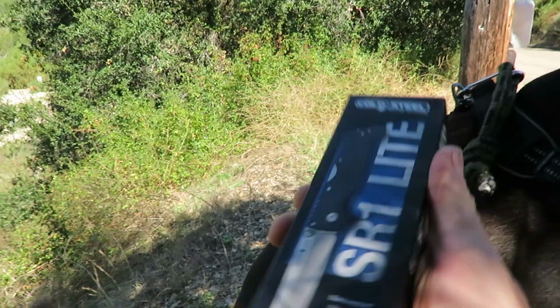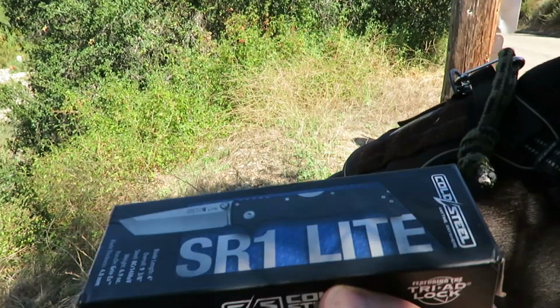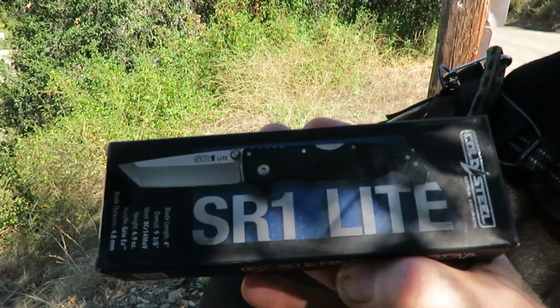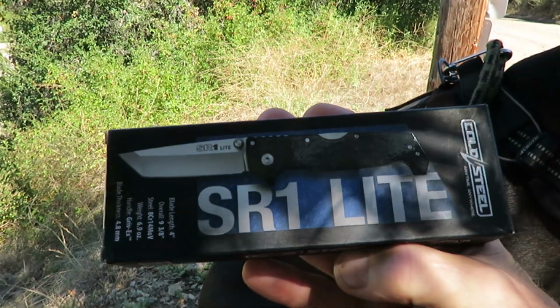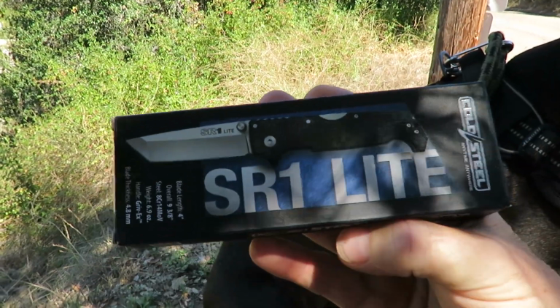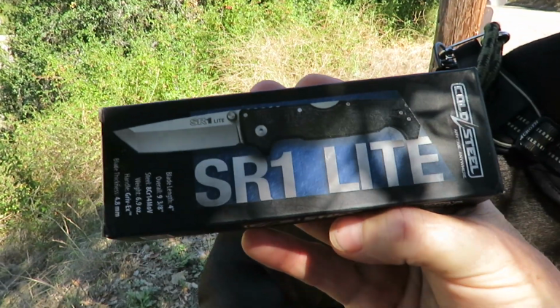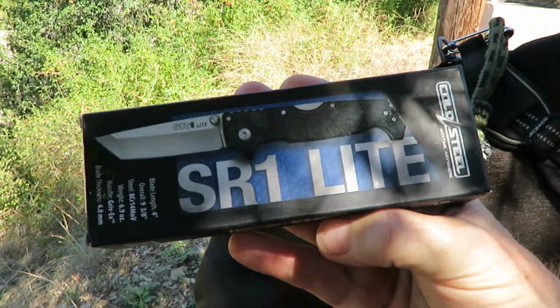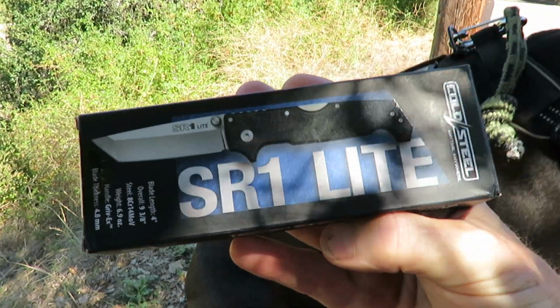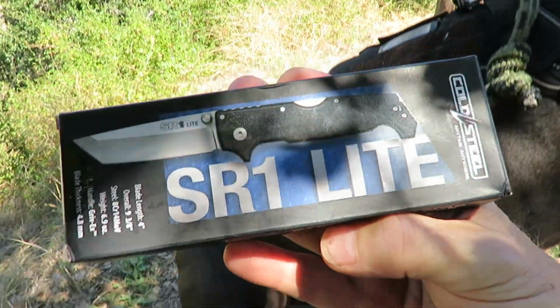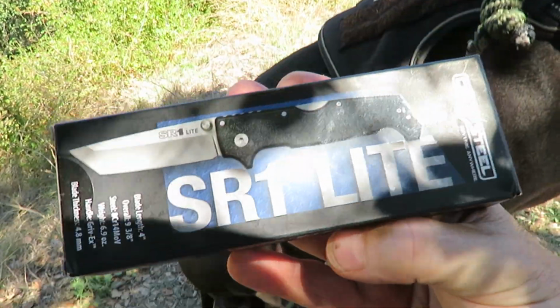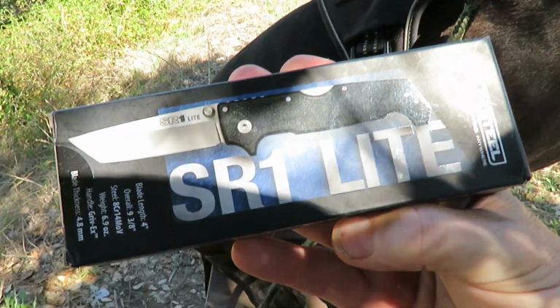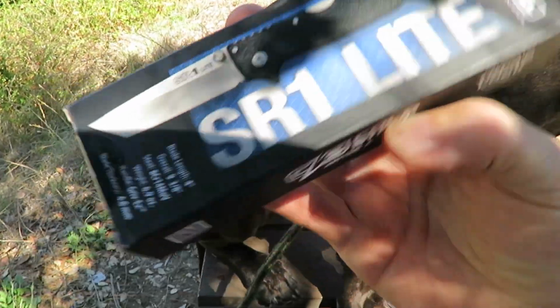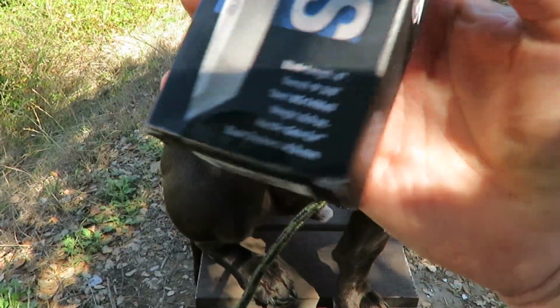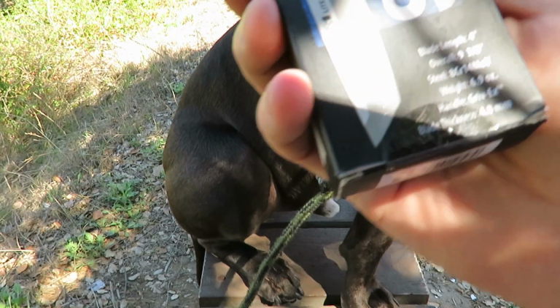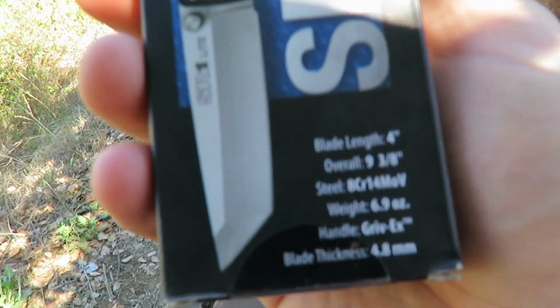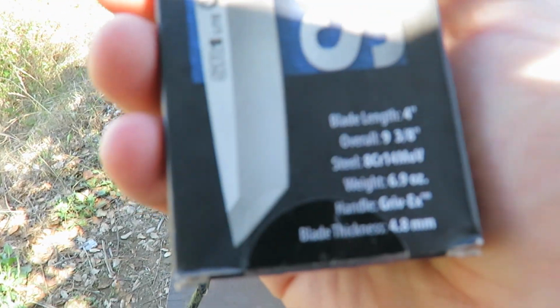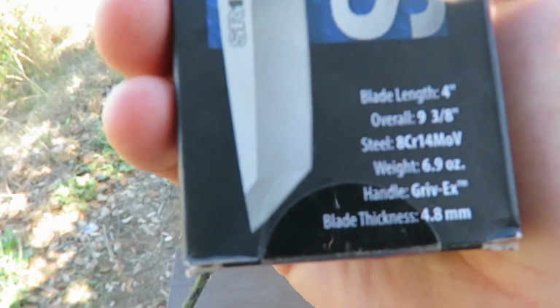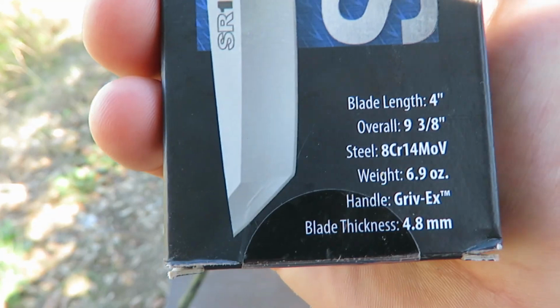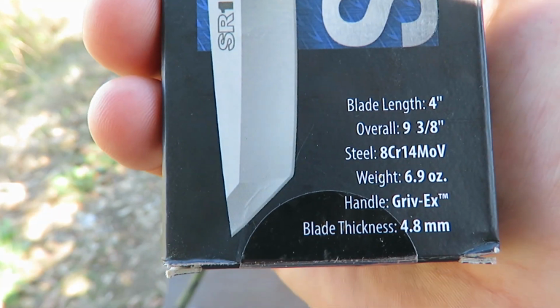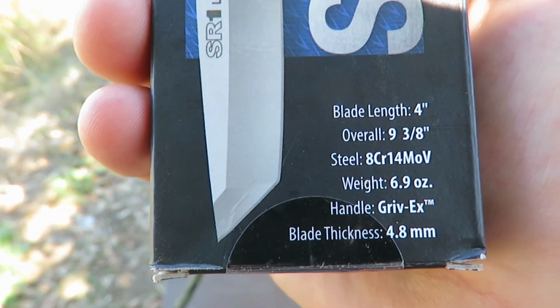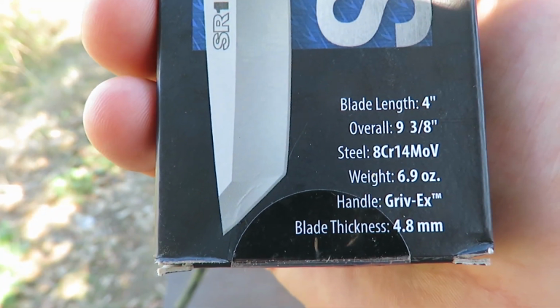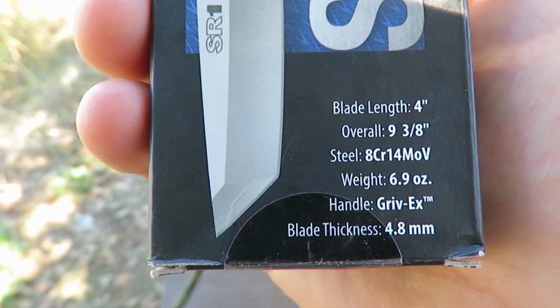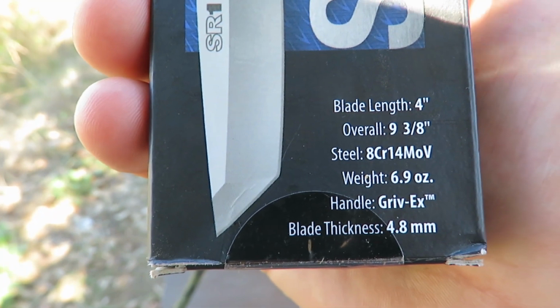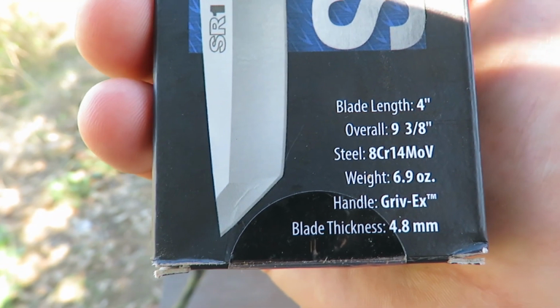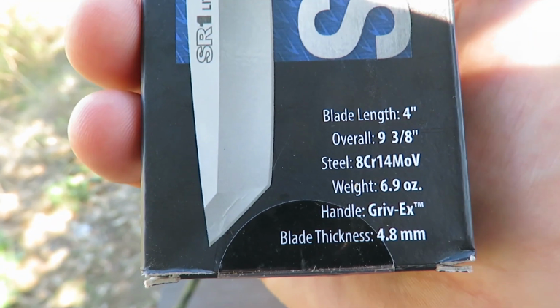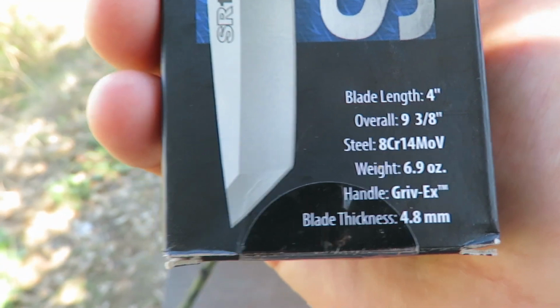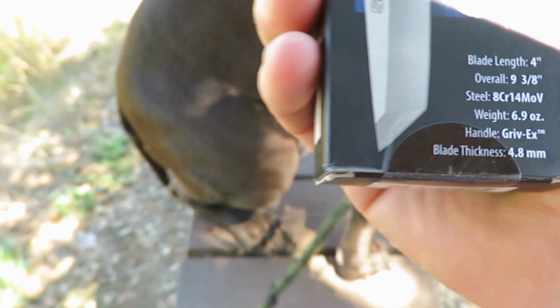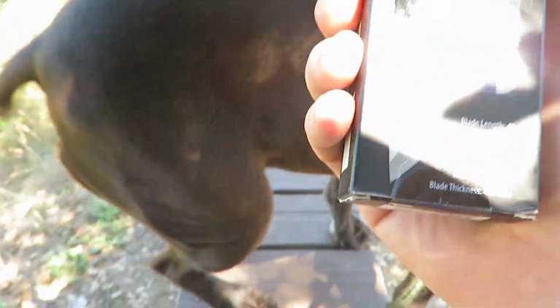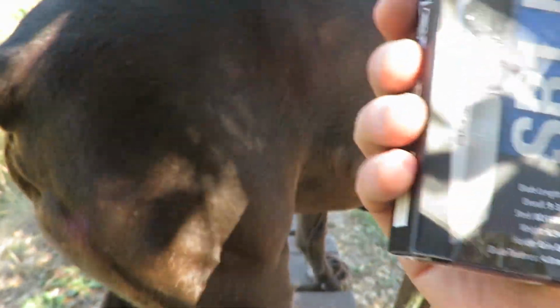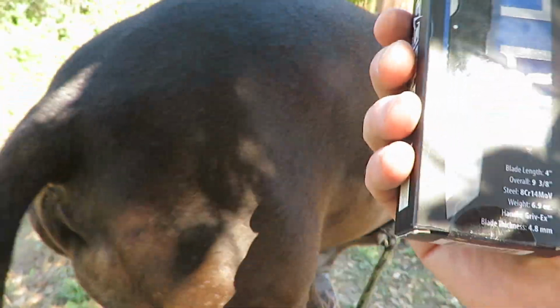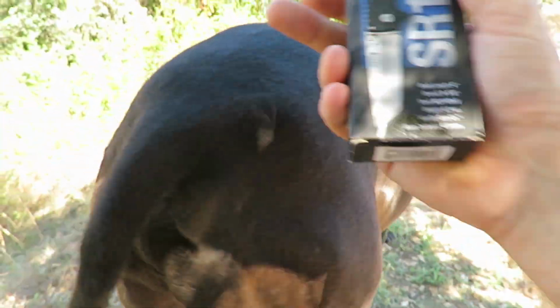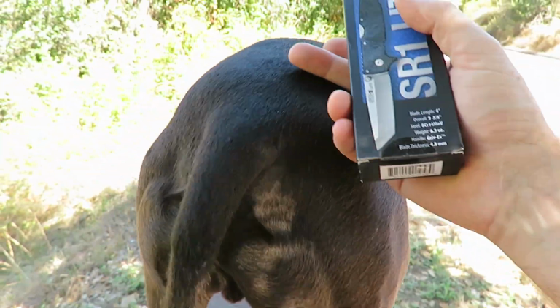Today we've got the SR1 Lite from Cold Steel and there's all the relevant information there. Love that about Cold Steel - all the info on the box.